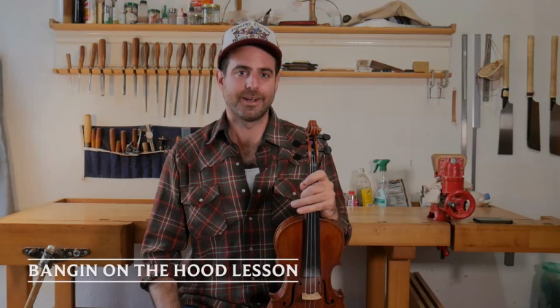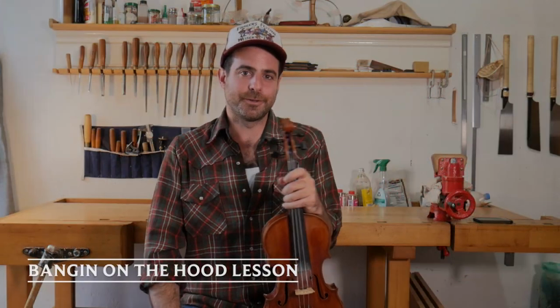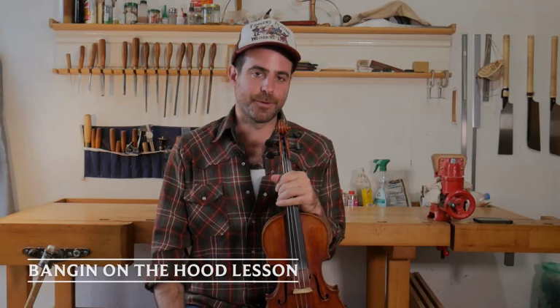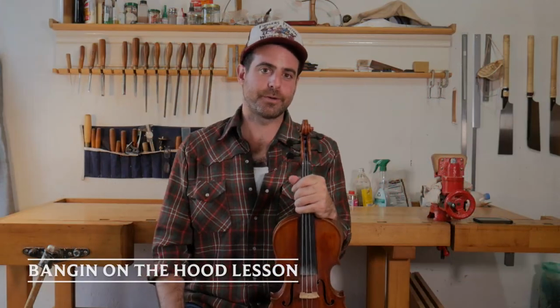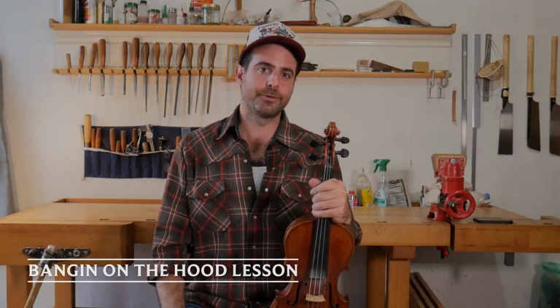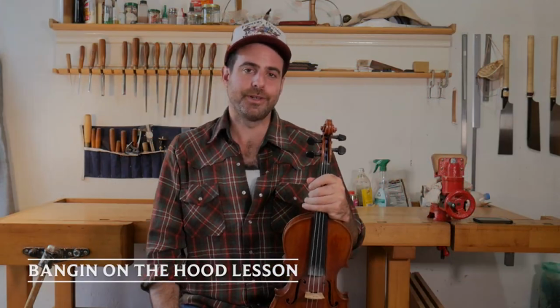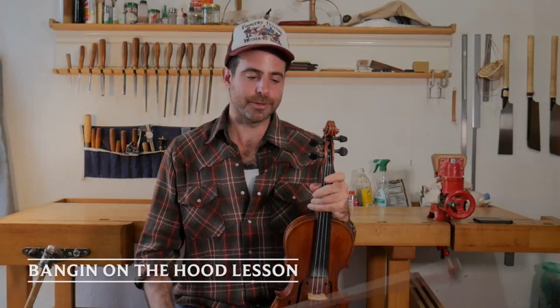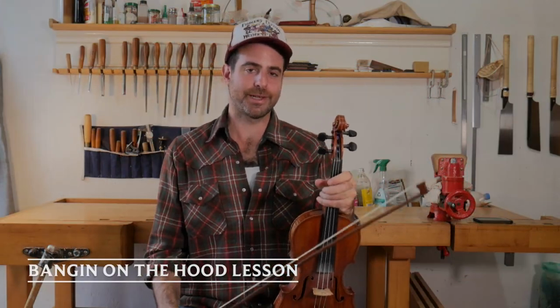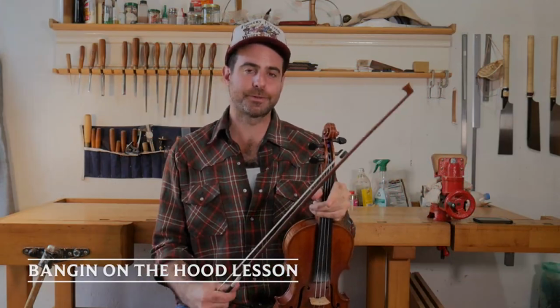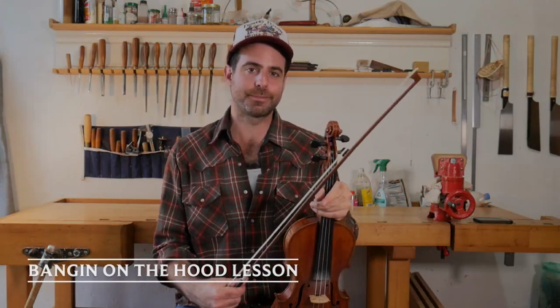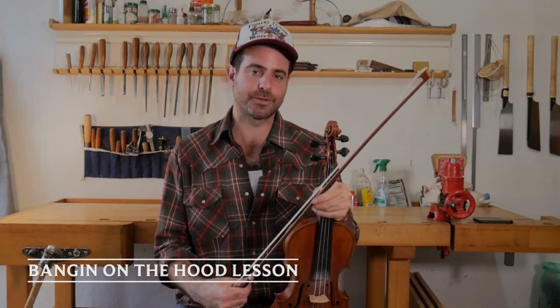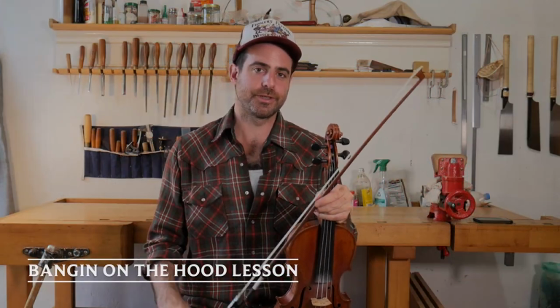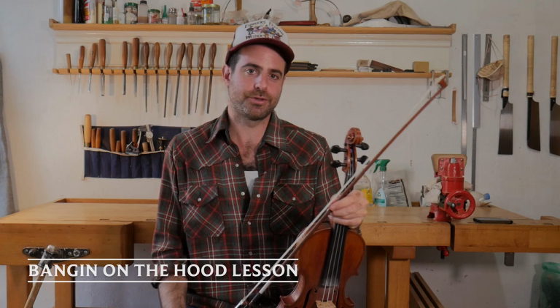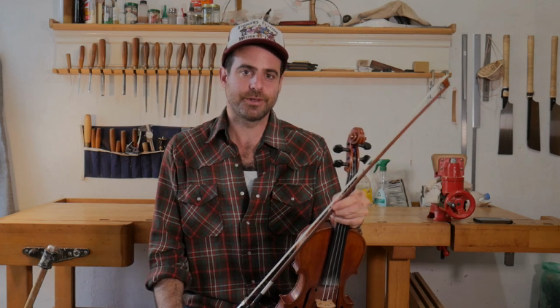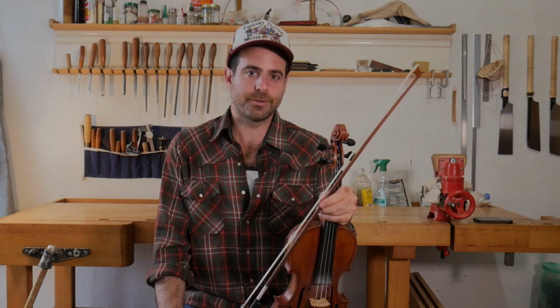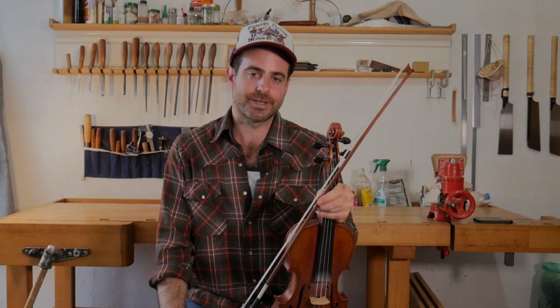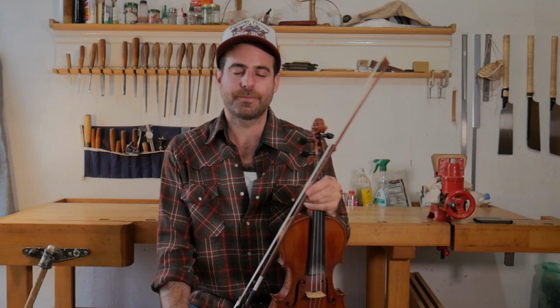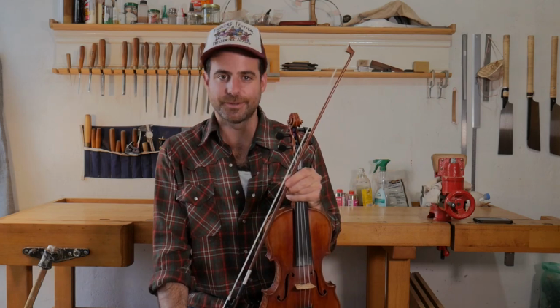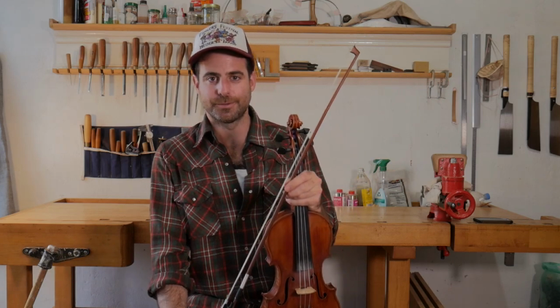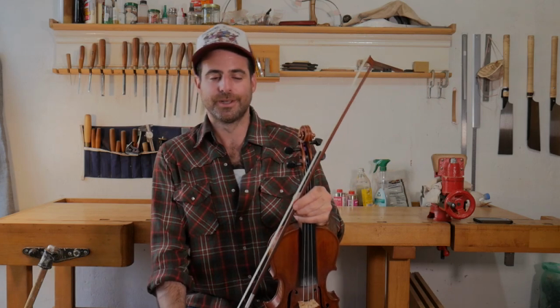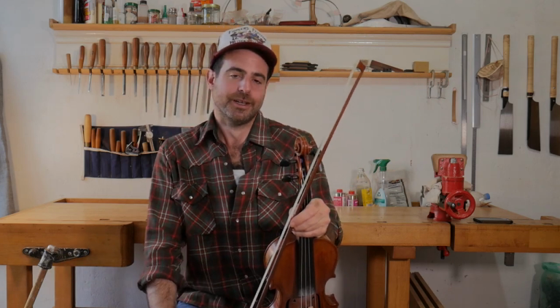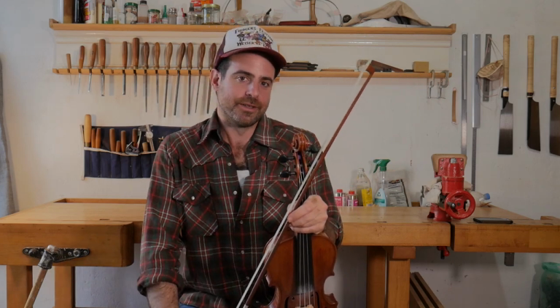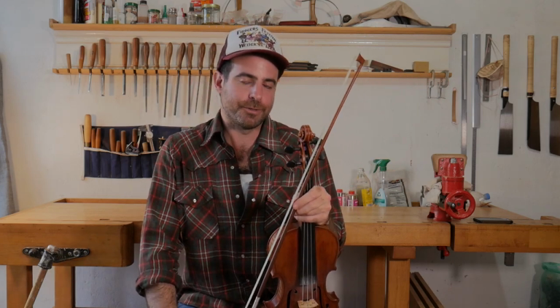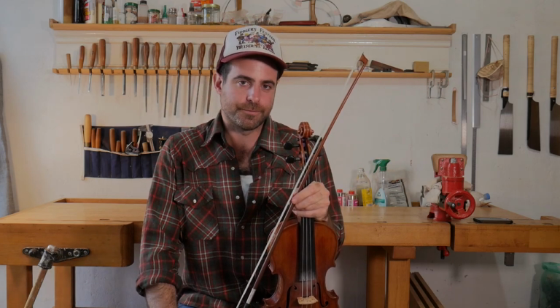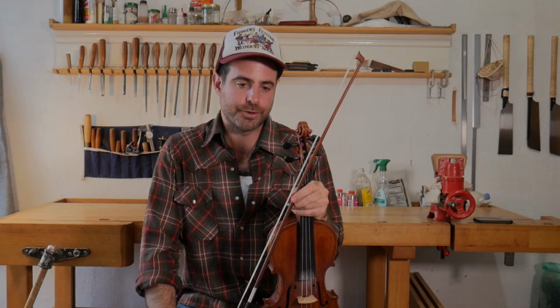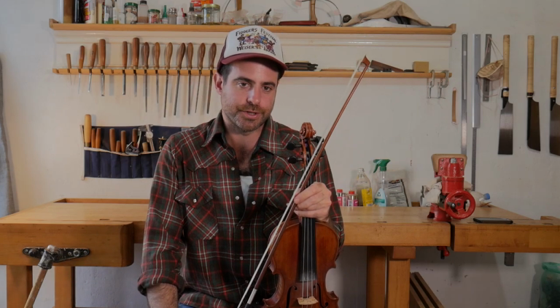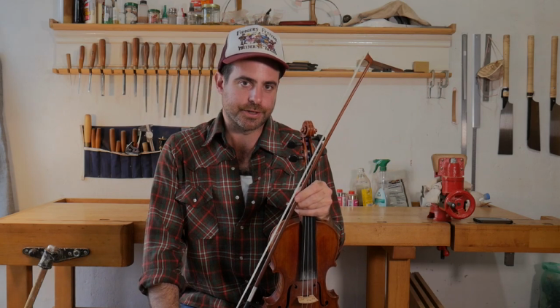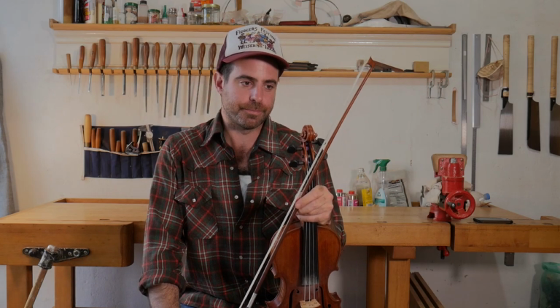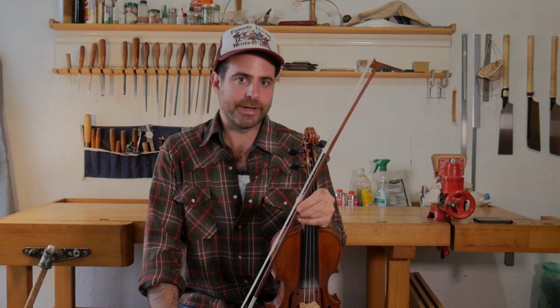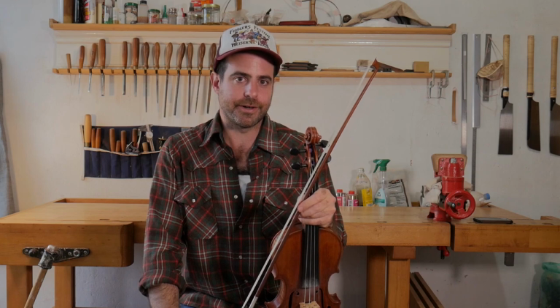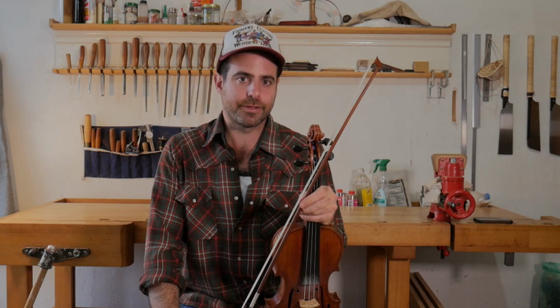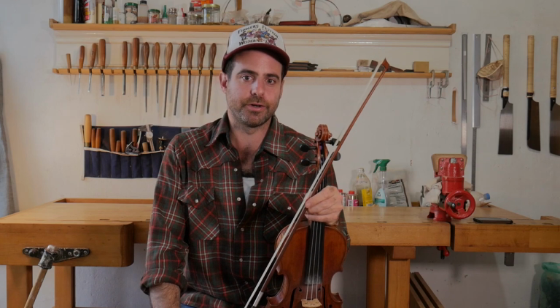How's it going folks? Craig Udelman here. Welcome back to Old Time Central. We're going to teach you another Old Time Fiddle tune. This time it's one from Georgia called Banging on the Hood.